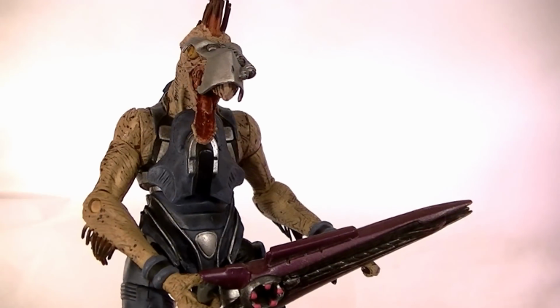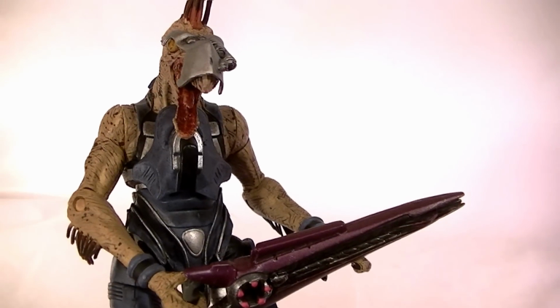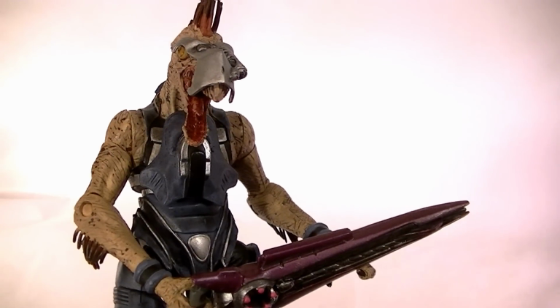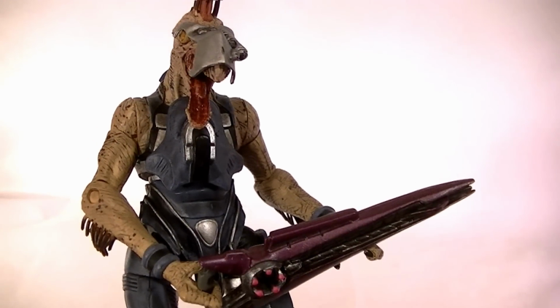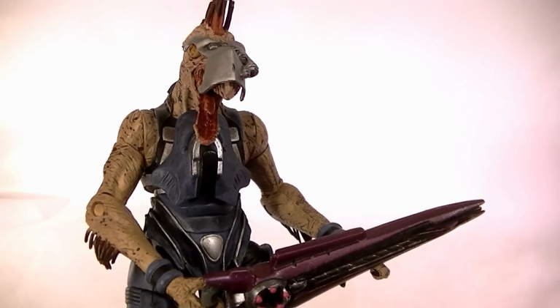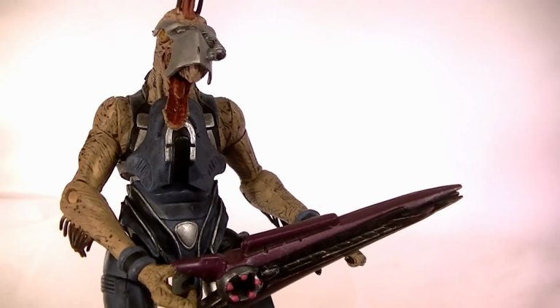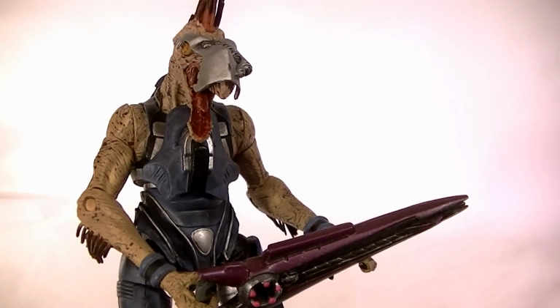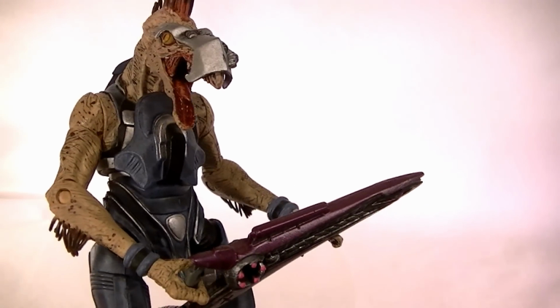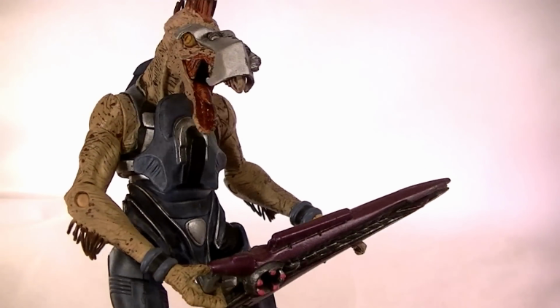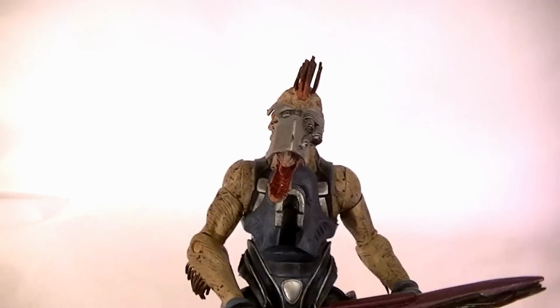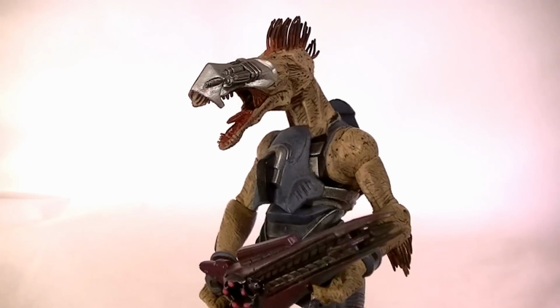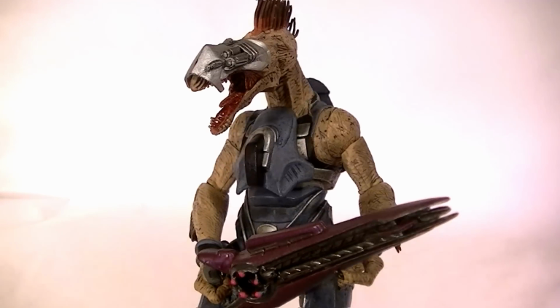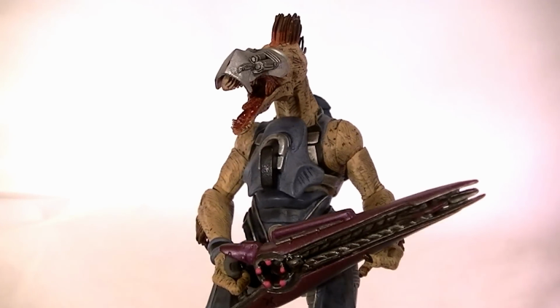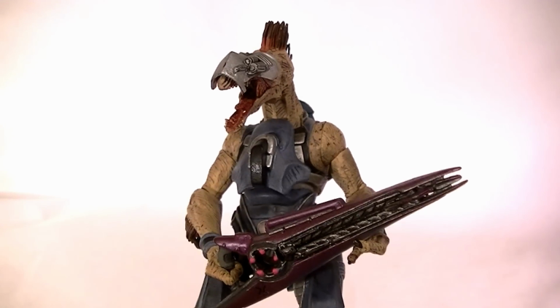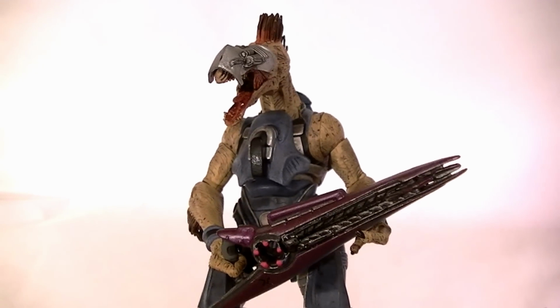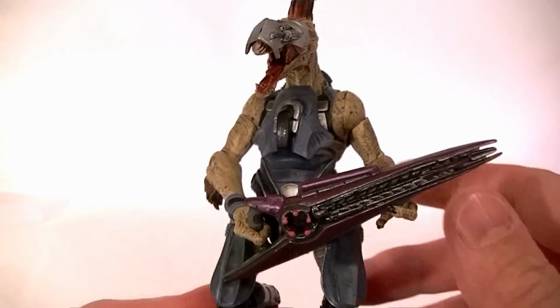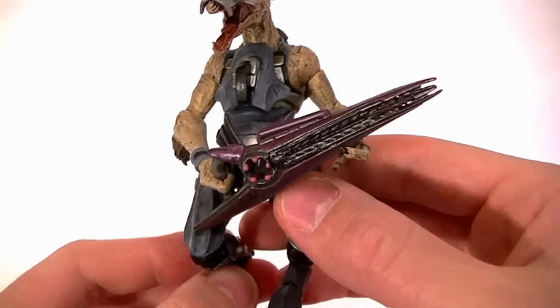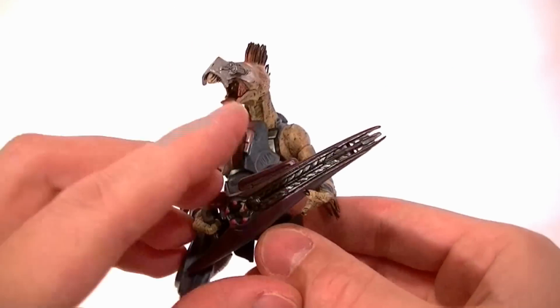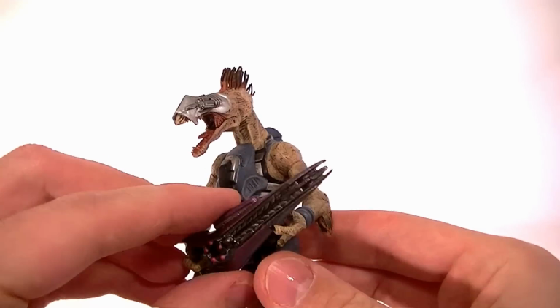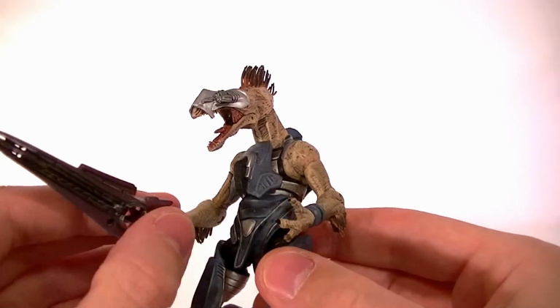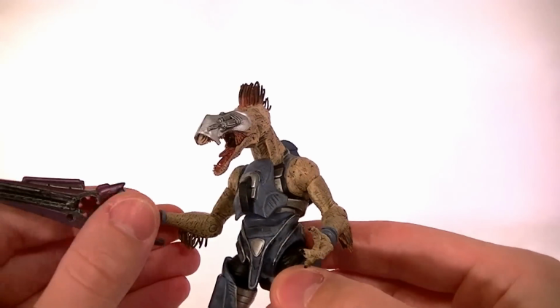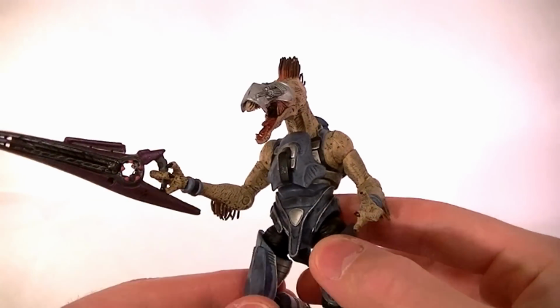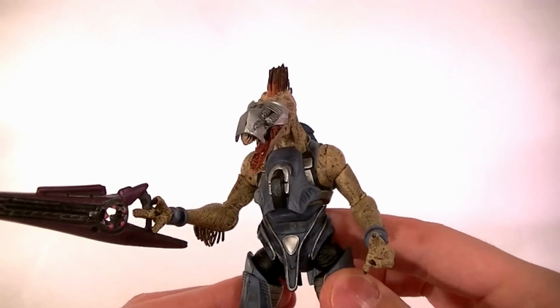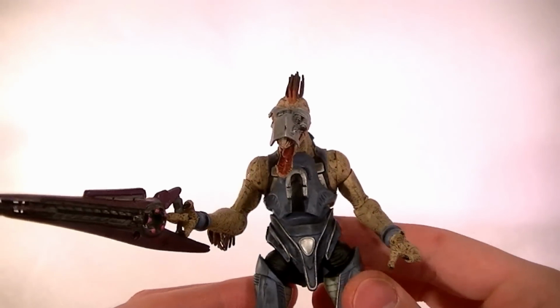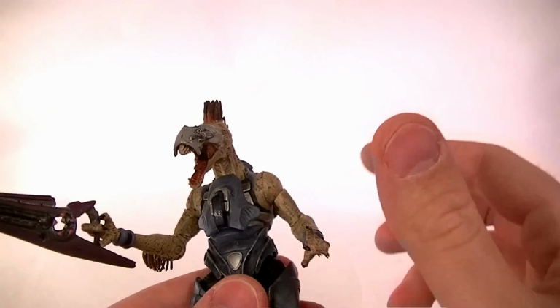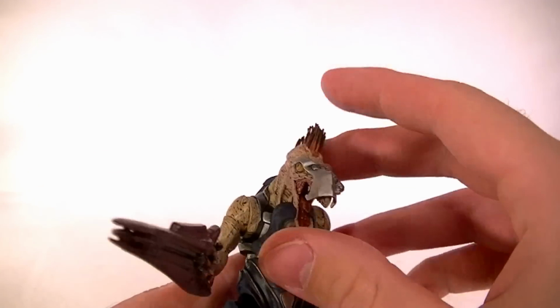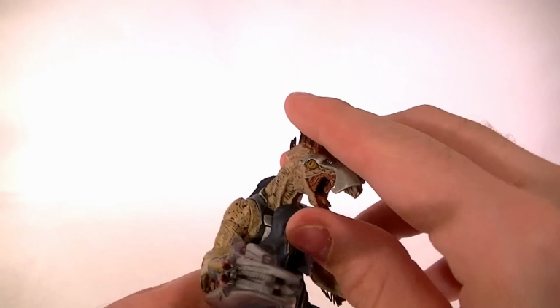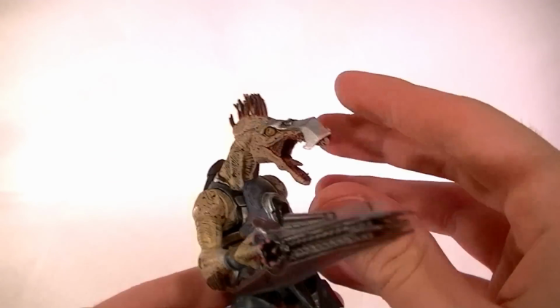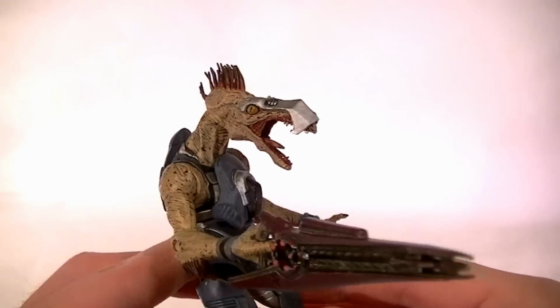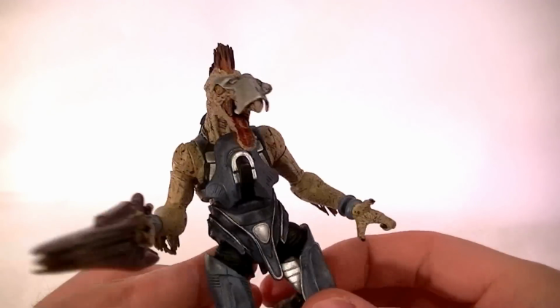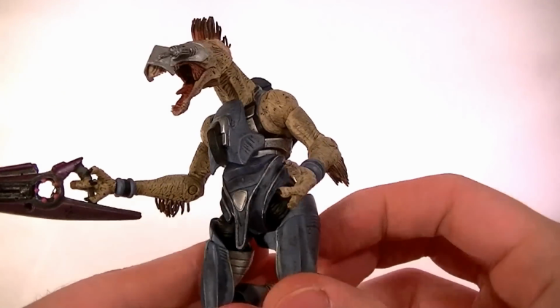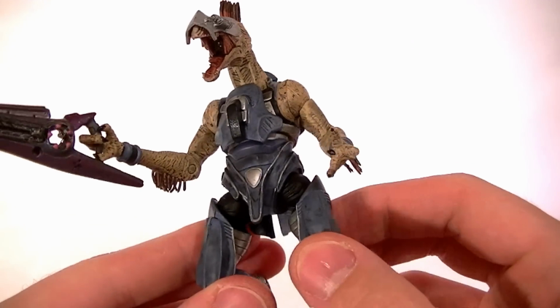Hey, what's up guys, this is Anthony from Anthony's Customs, and for this review we're going to be looking at the Jackal Sniper from Halo 3 by McFarlane. I absolutely love this figure. I think it really couldn't have turned out too much better — it's almost spot on for the in-game model. Very cool figure.